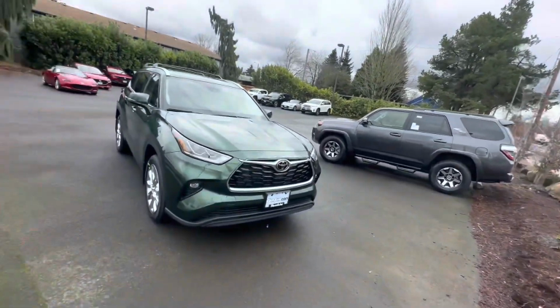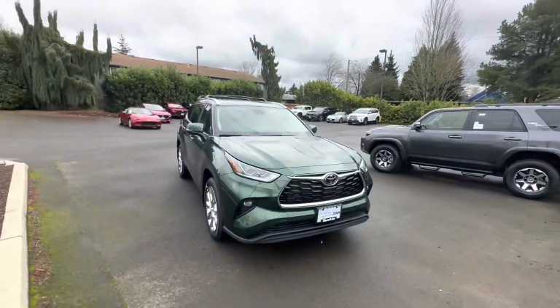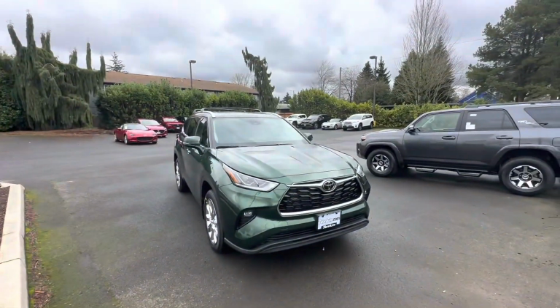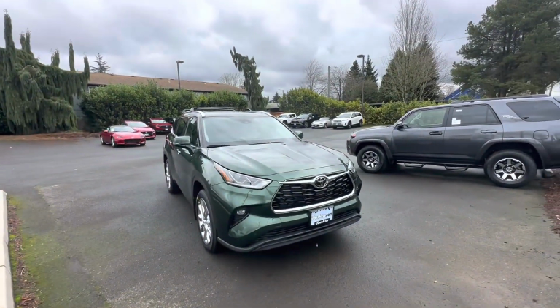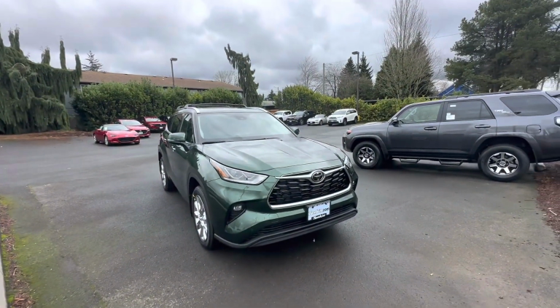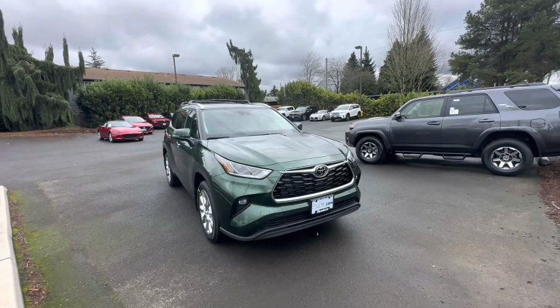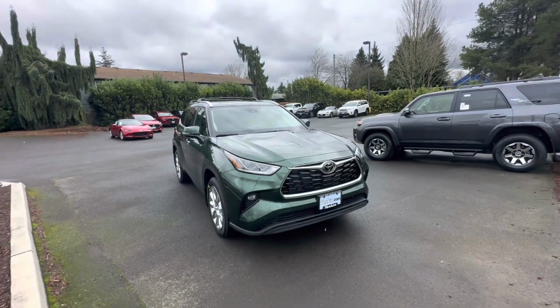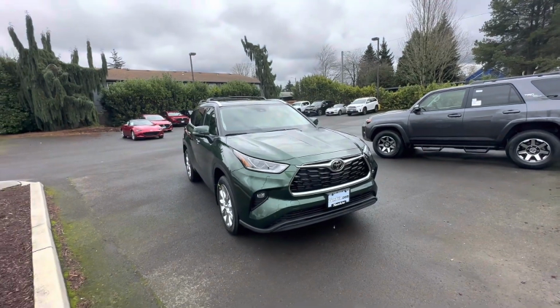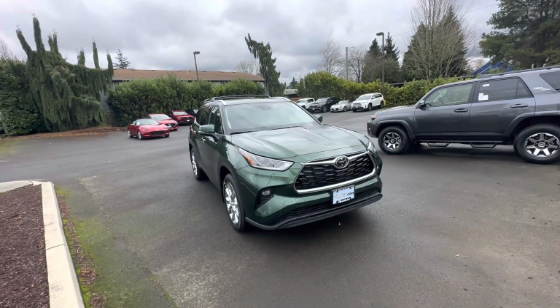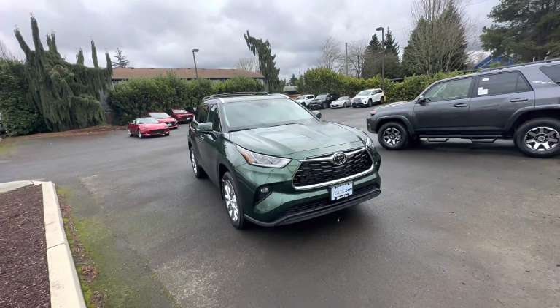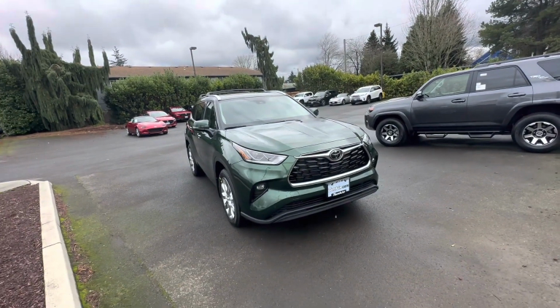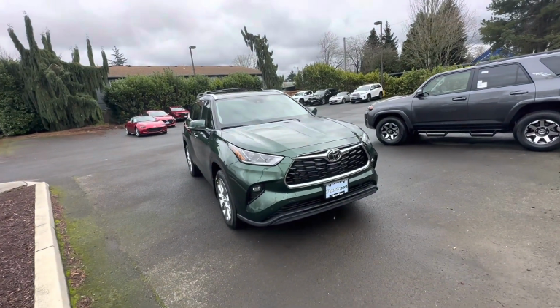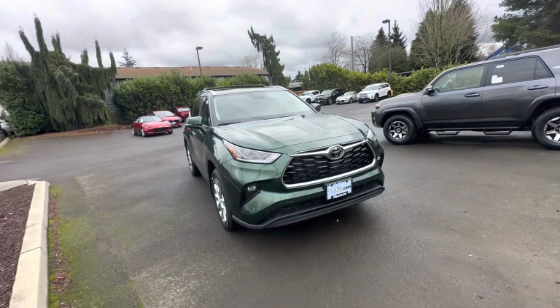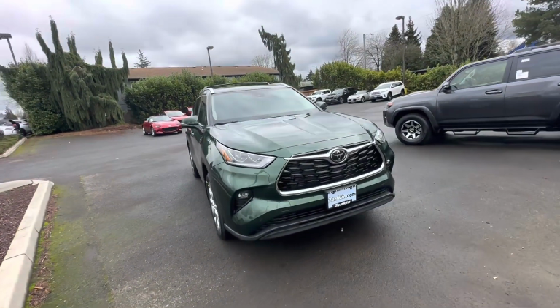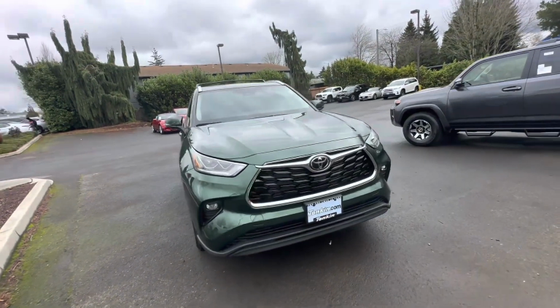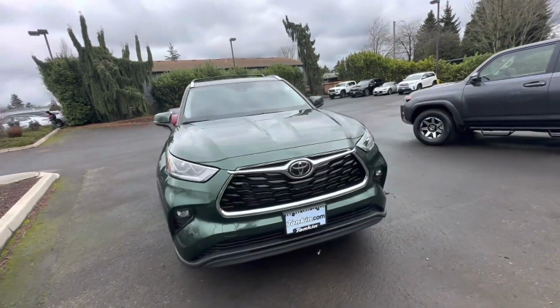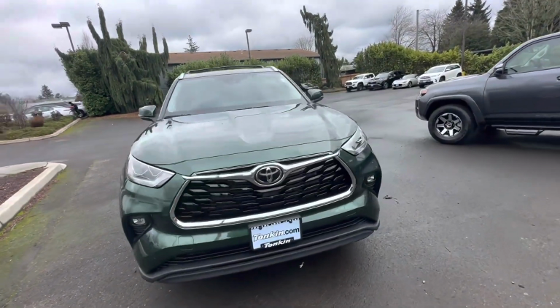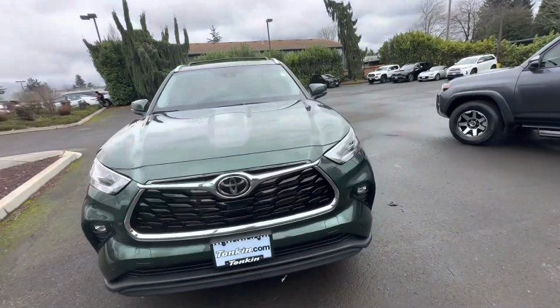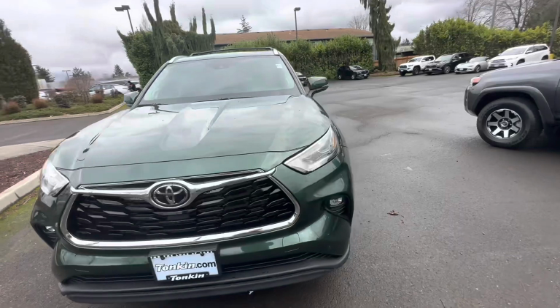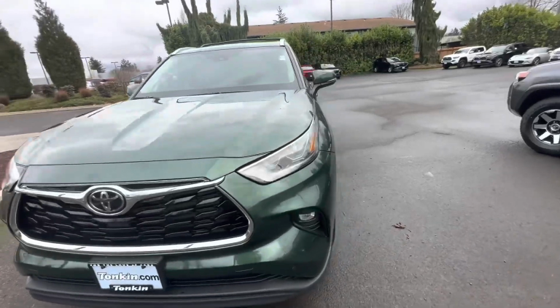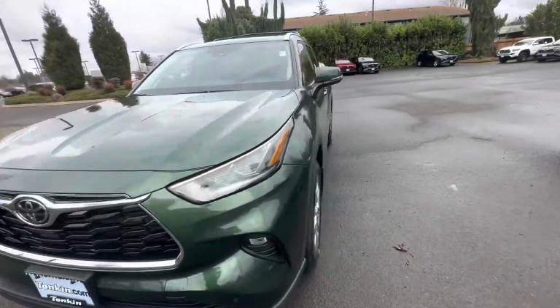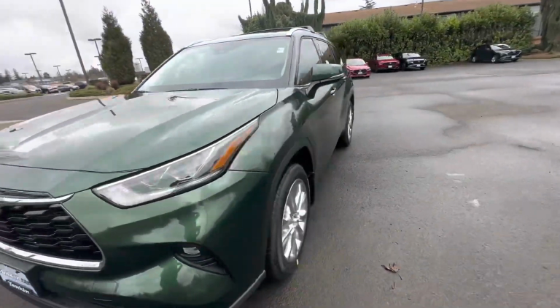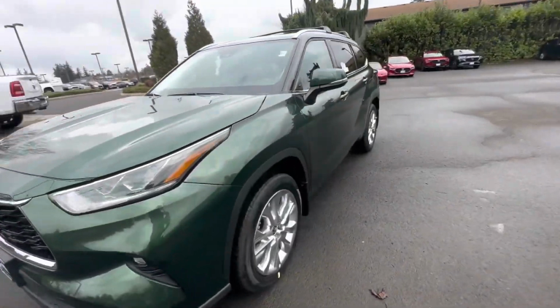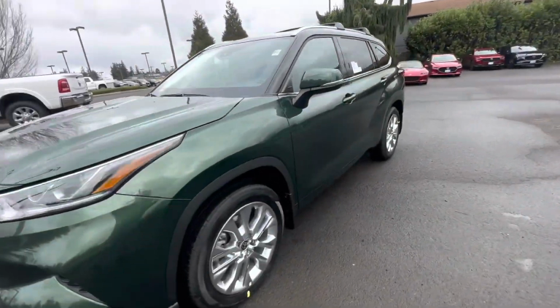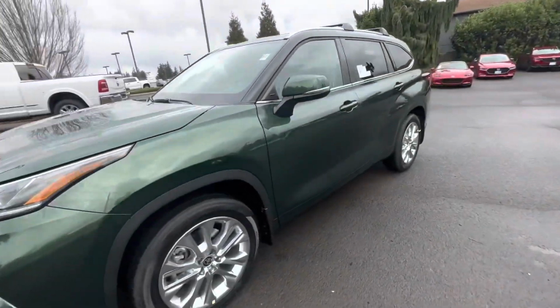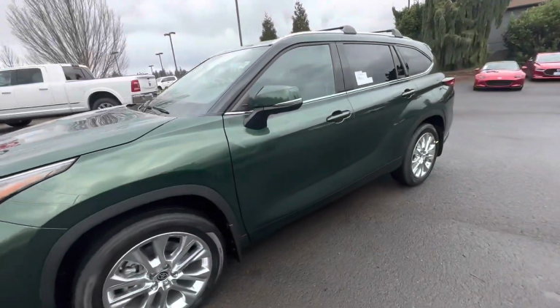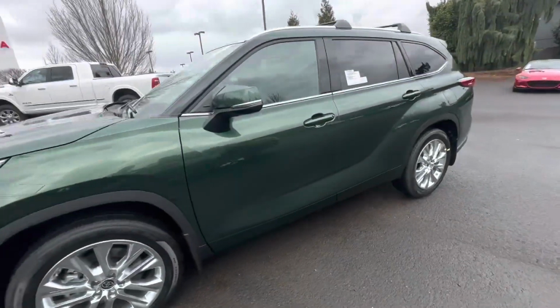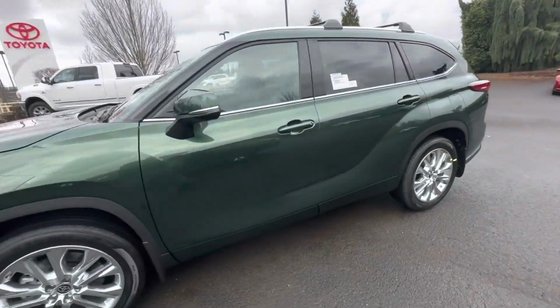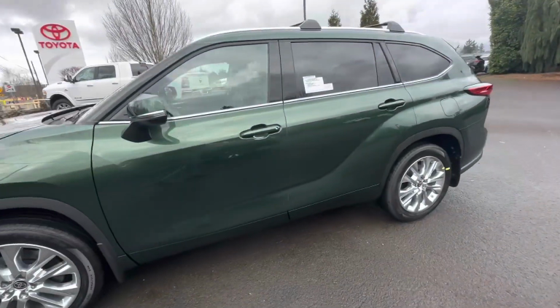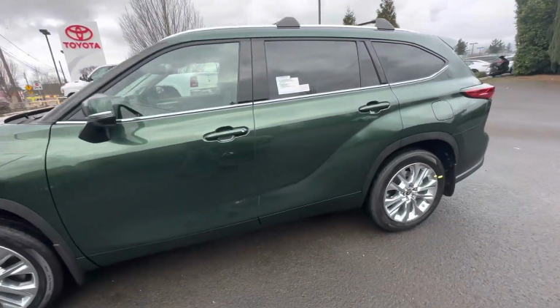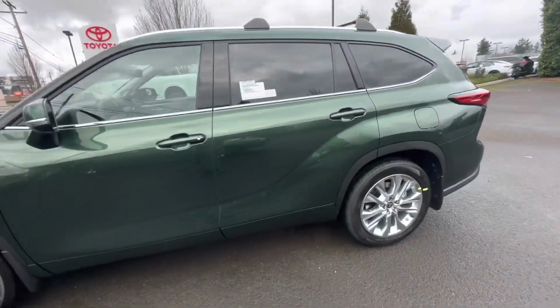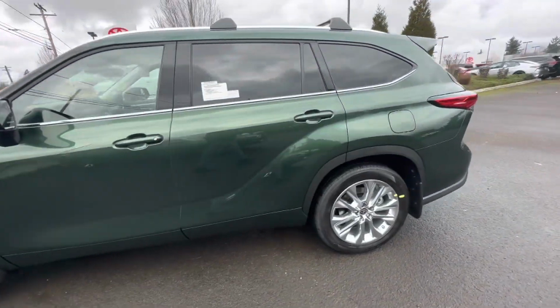This is the first one of these I've seen — this is a 2023 Limited Highlander in this beautiful green color that we have not offered before on the Highlander.